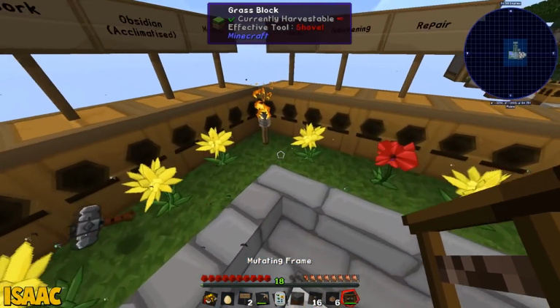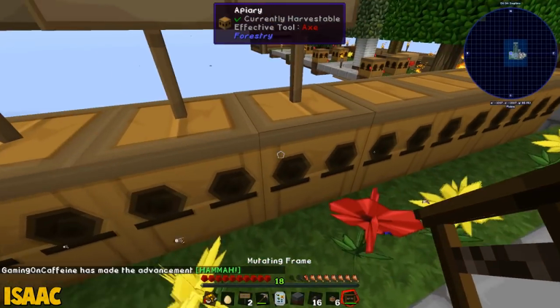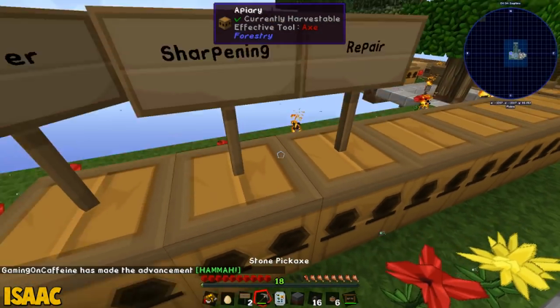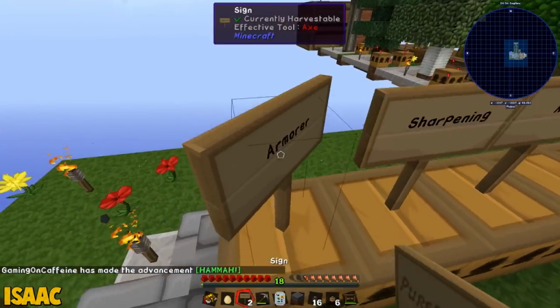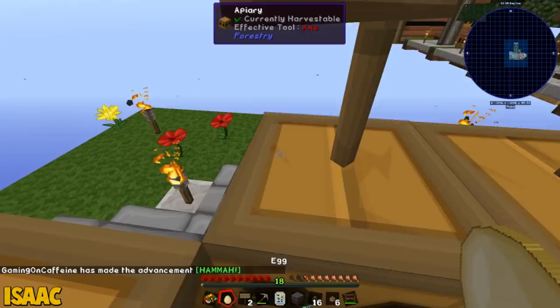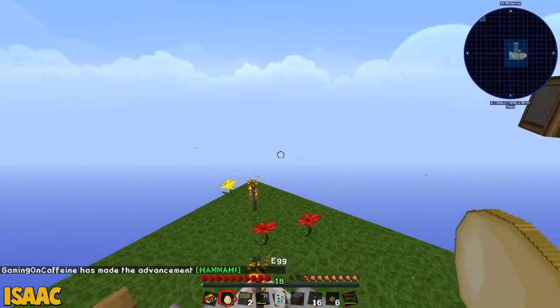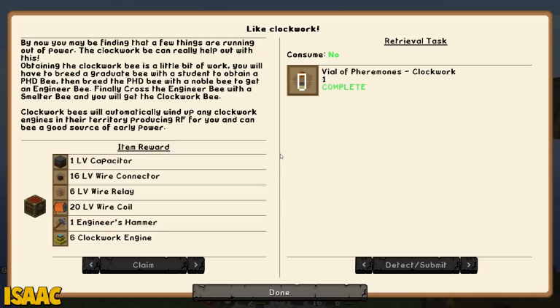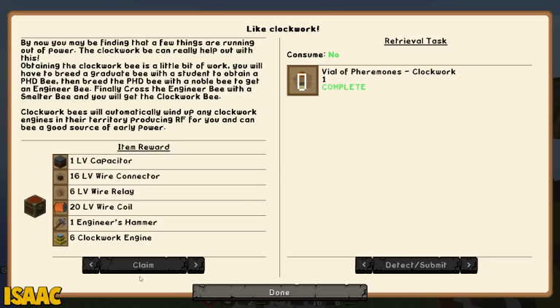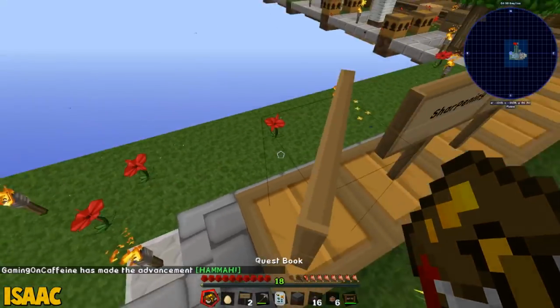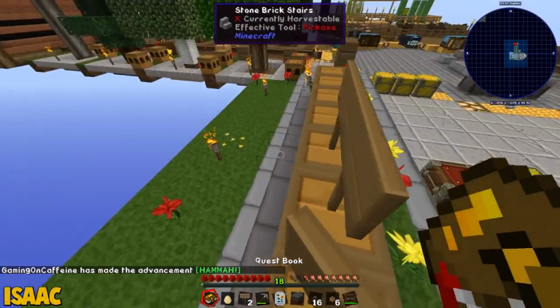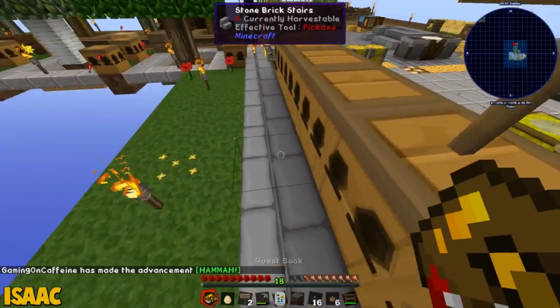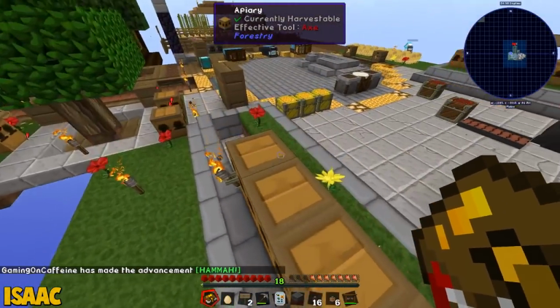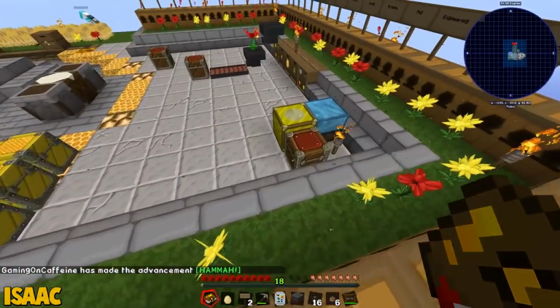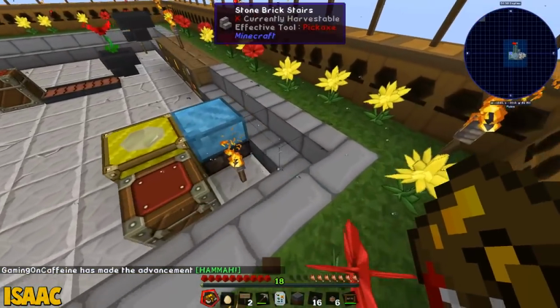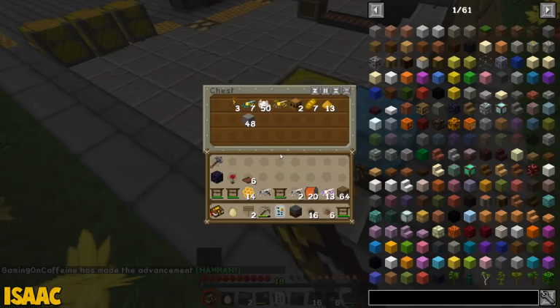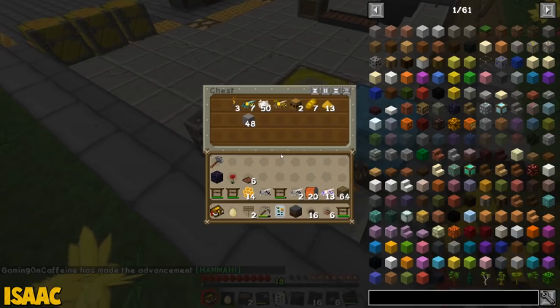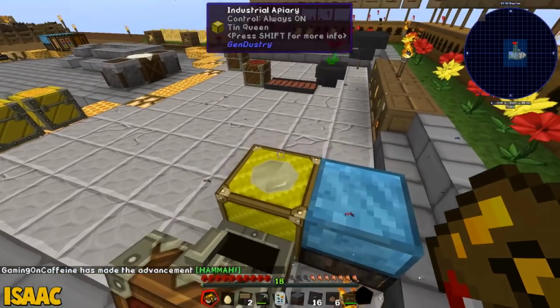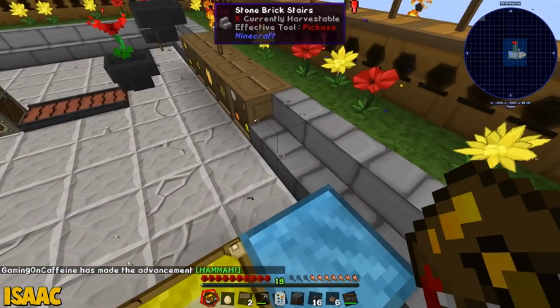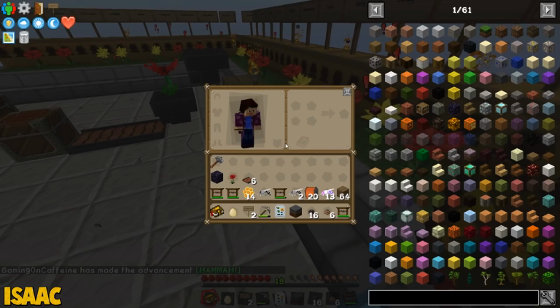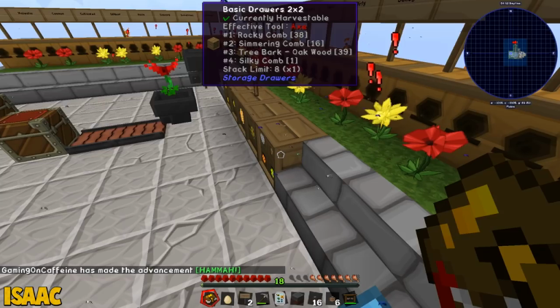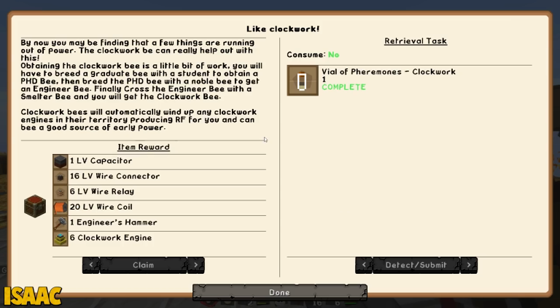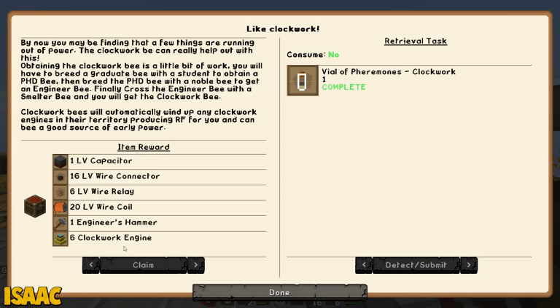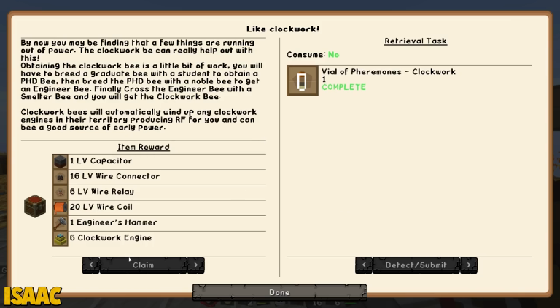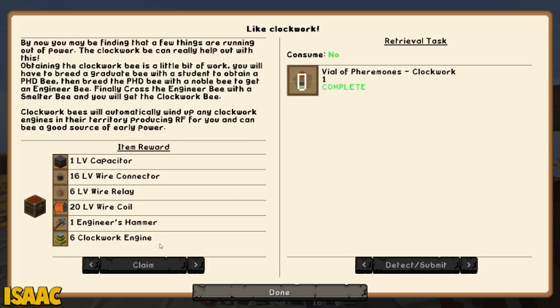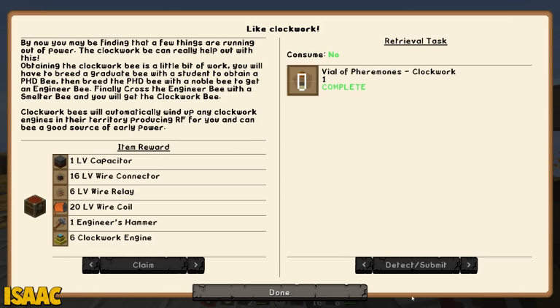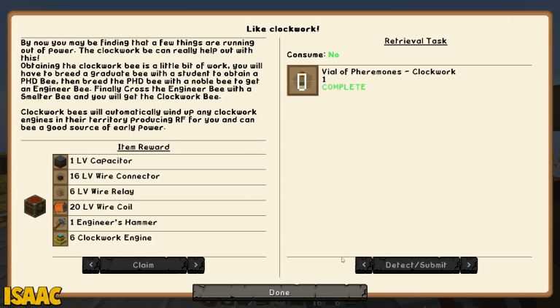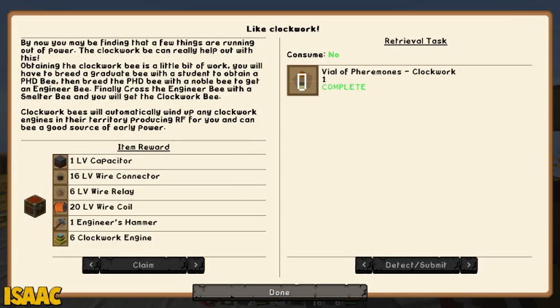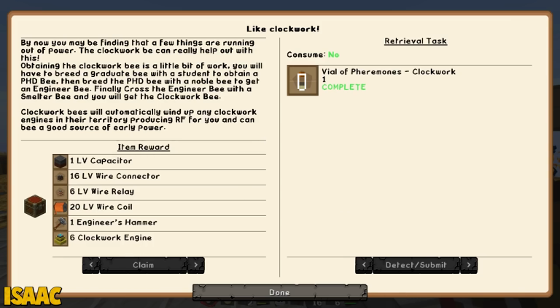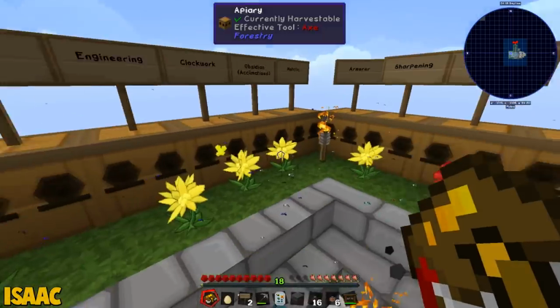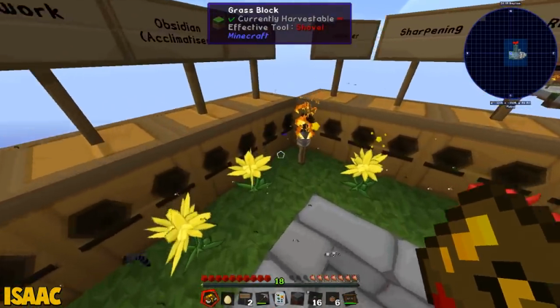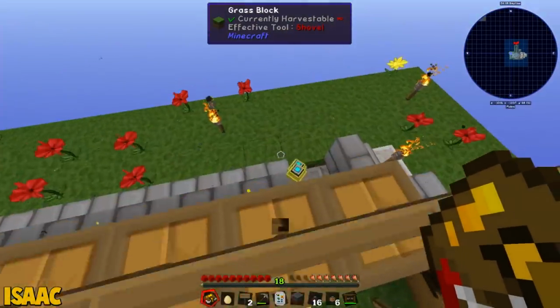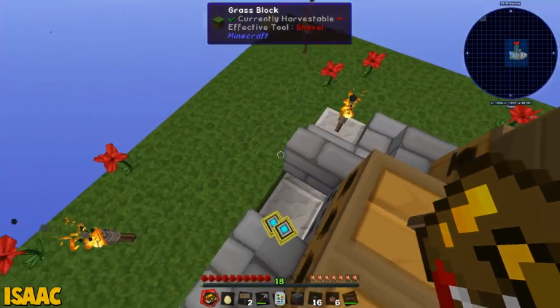Oh, okay. And so, no, it's not from Buildcraft, funnily enough. Gaming on Caffeine has made the achievement. That's true, I have. I think I might have just fudged that, though. Could you open your quest book, Nick, and complete the quest 'Like Clockwork'?